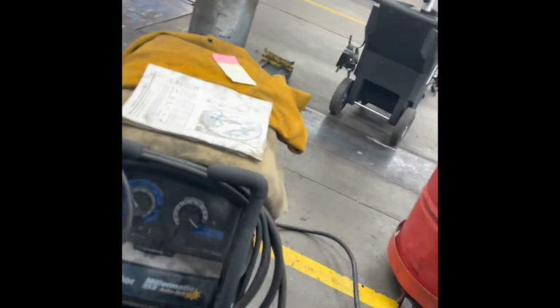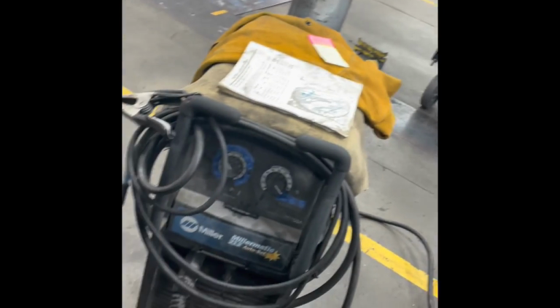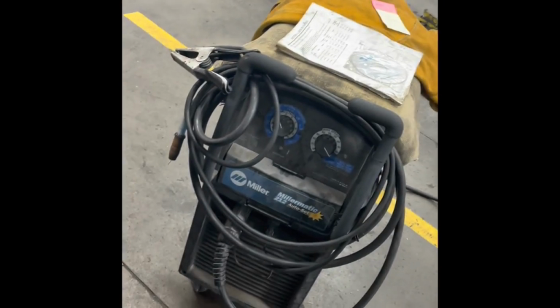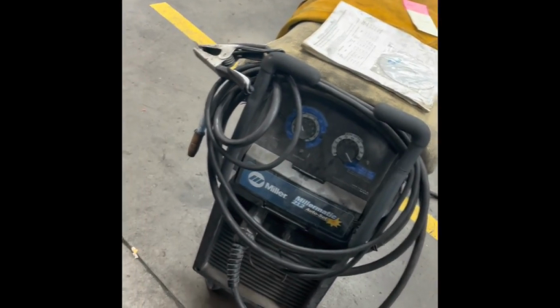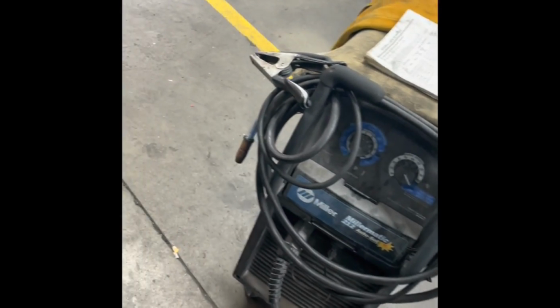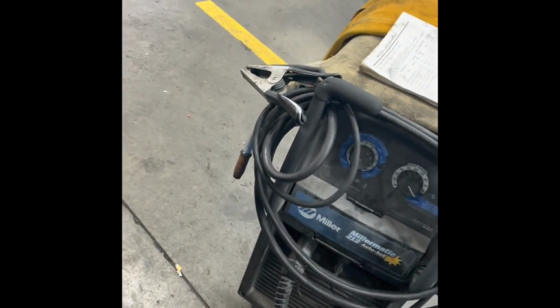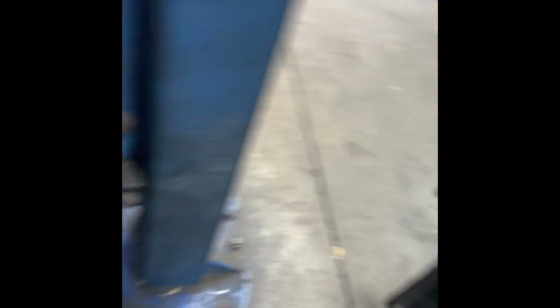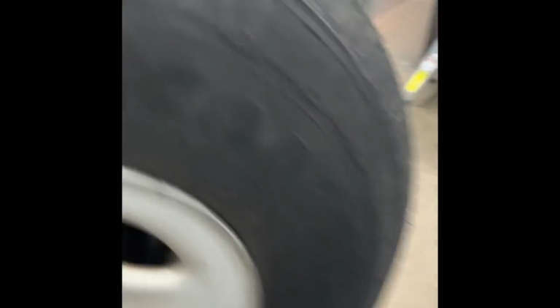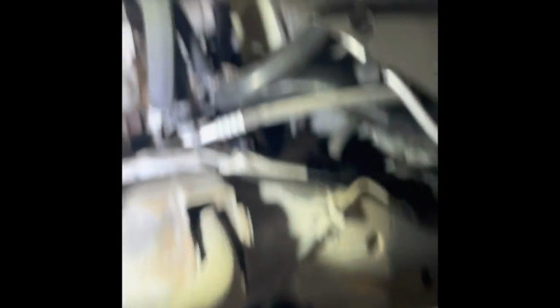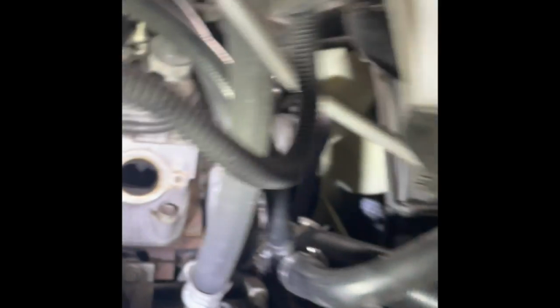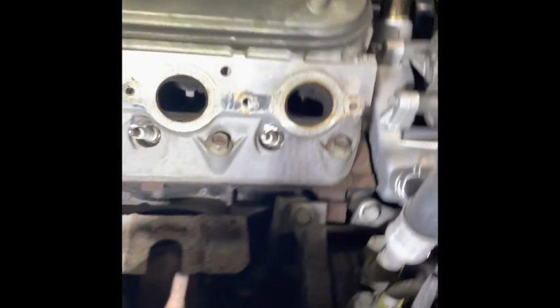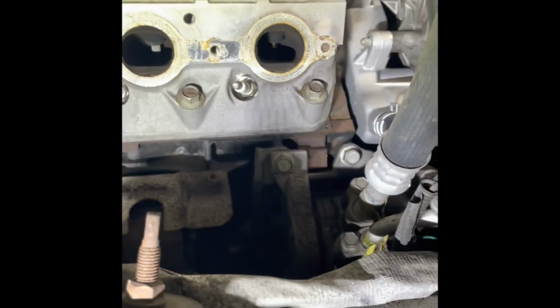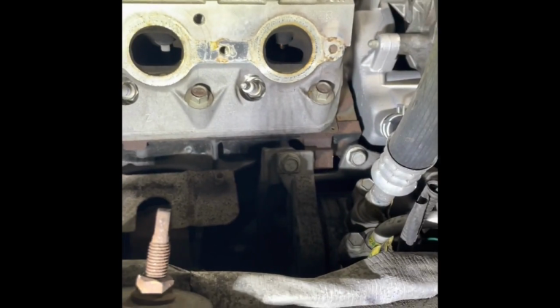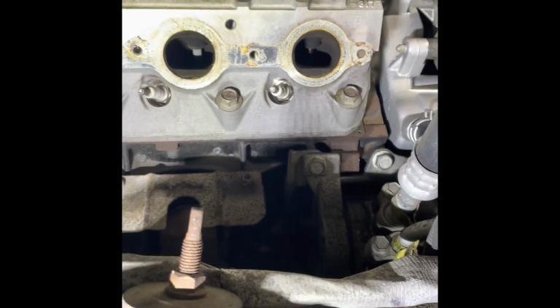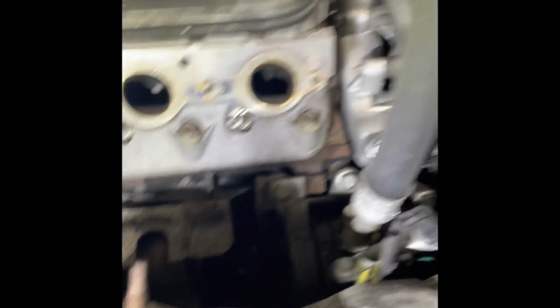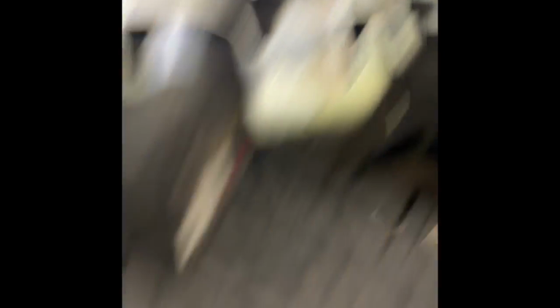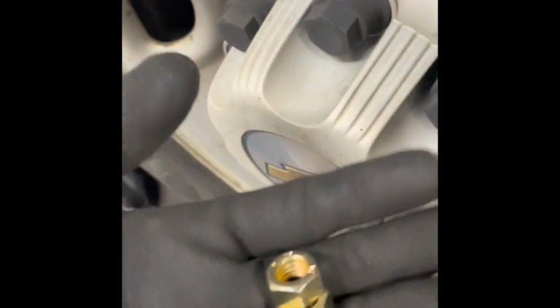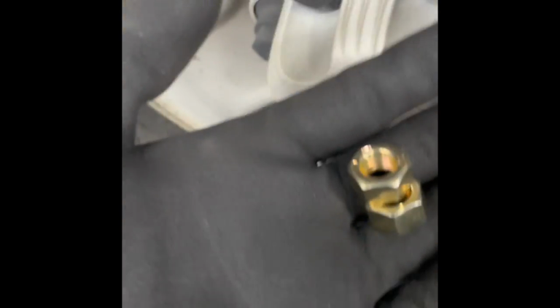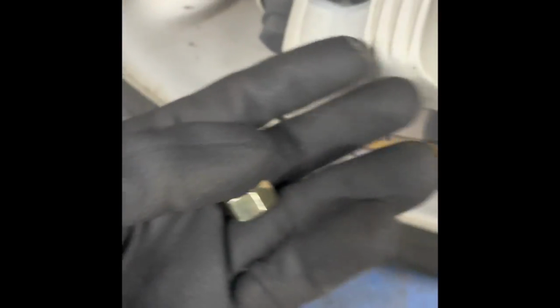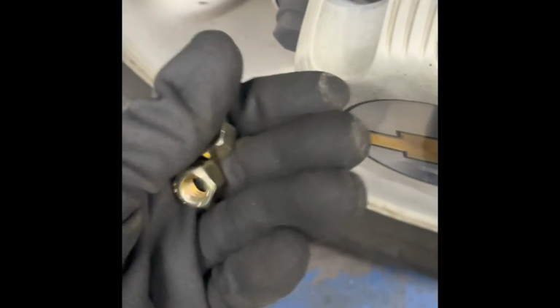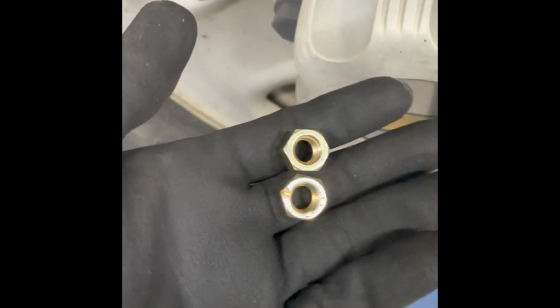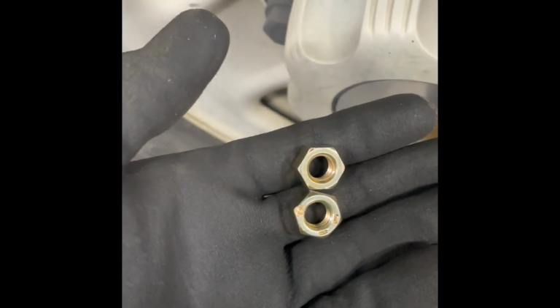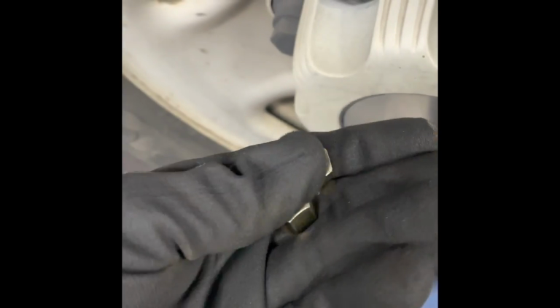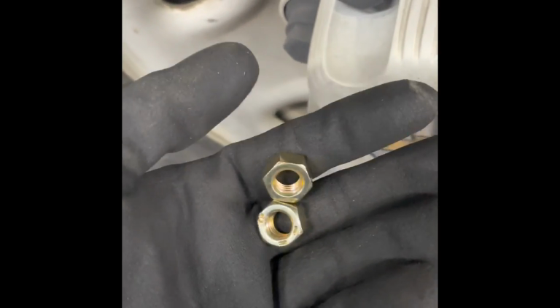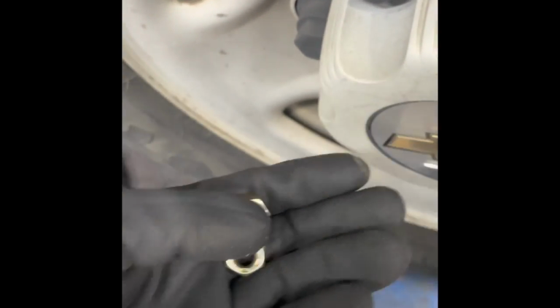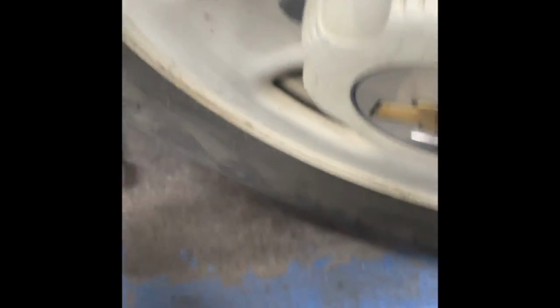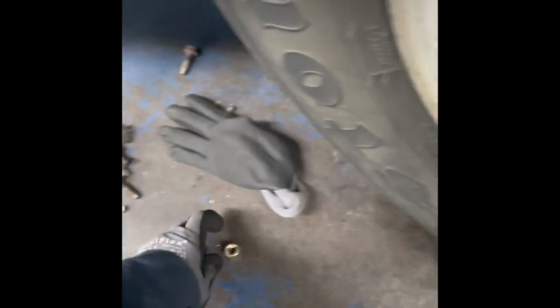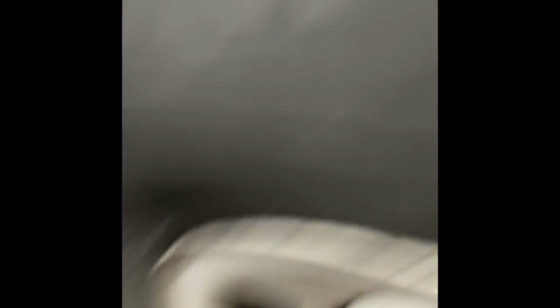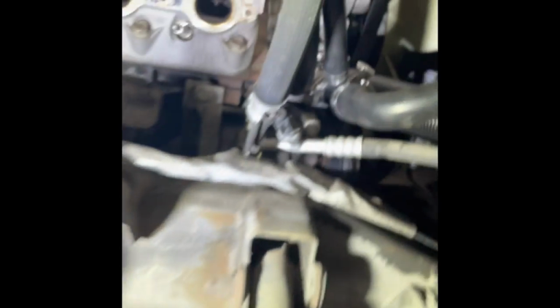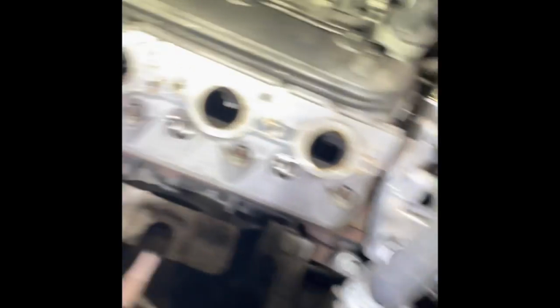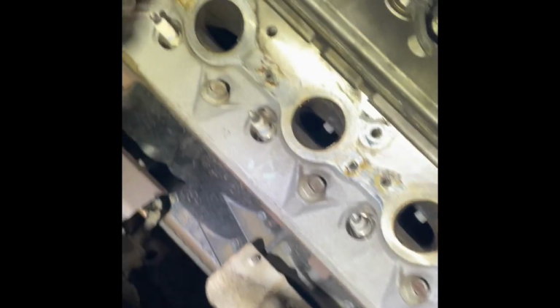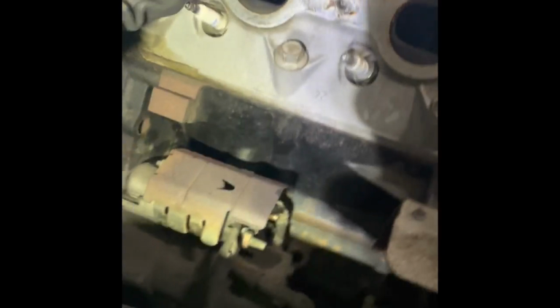You're going to need a MIG welder specifically, and you're going to need these nuts — these are 3/8 nuts. You put them on here like this.